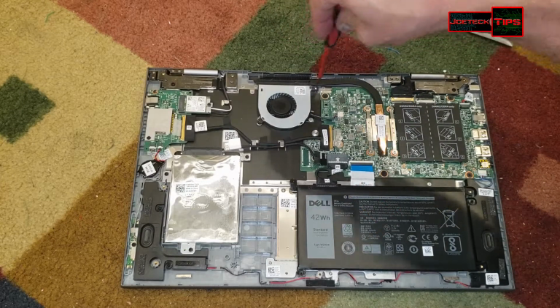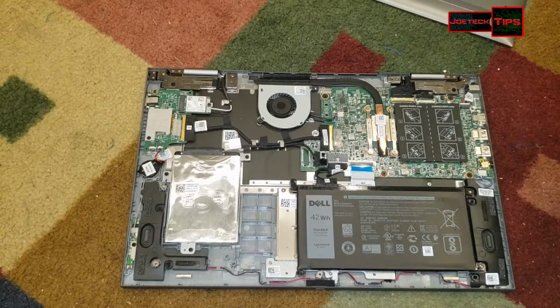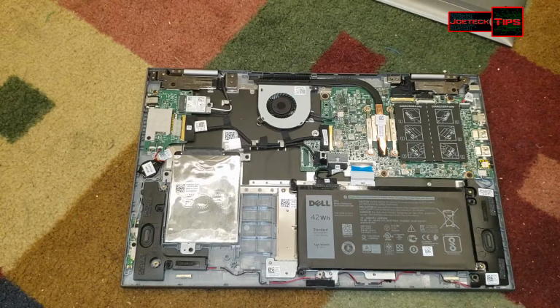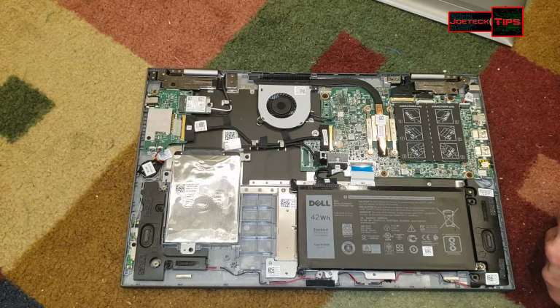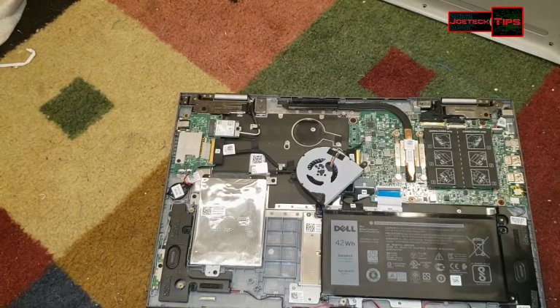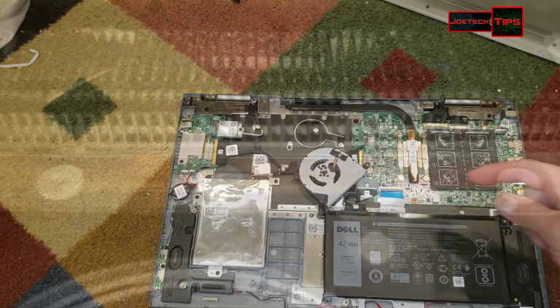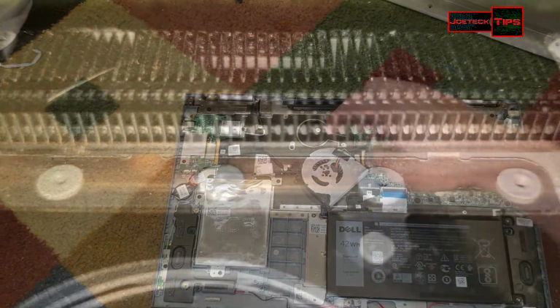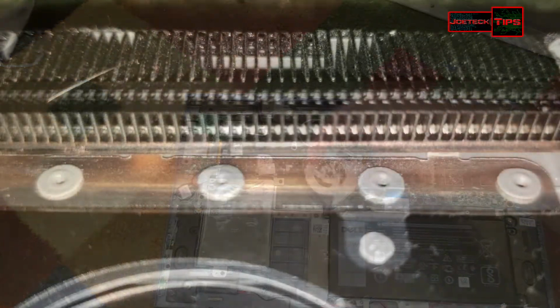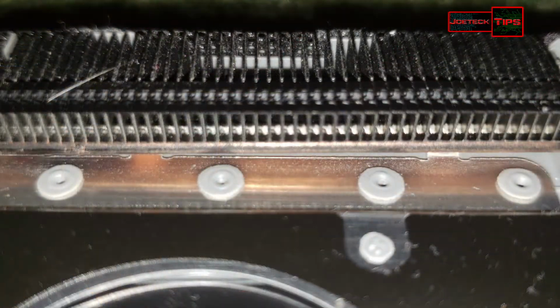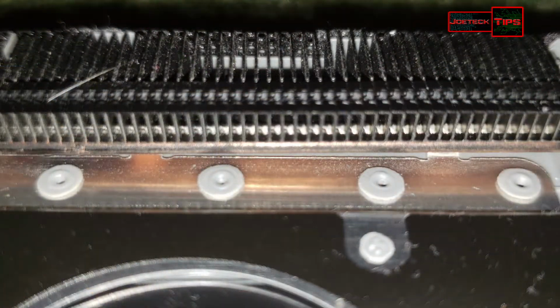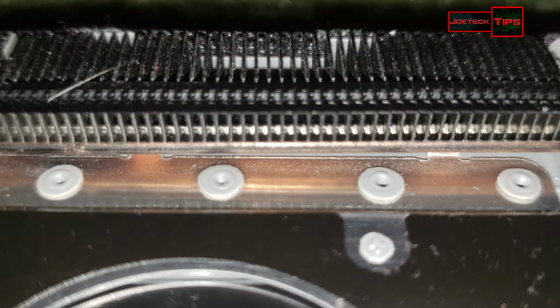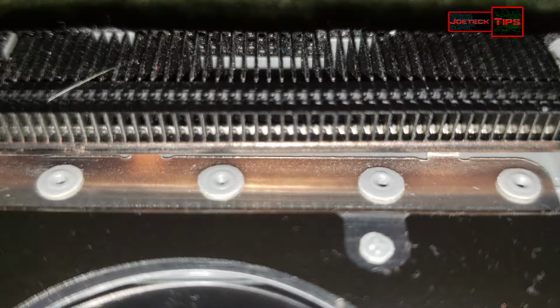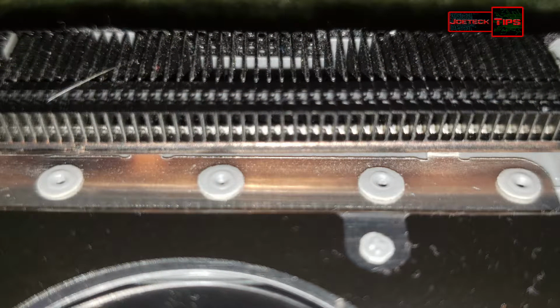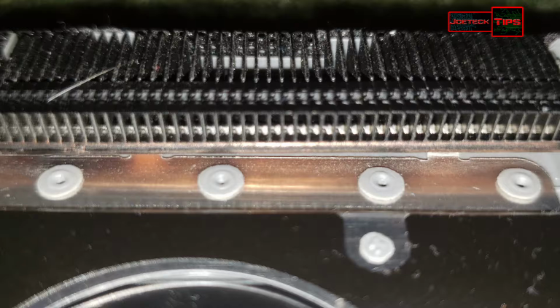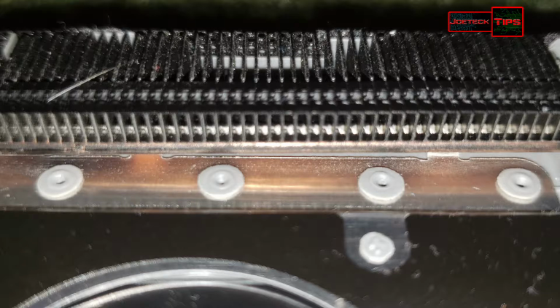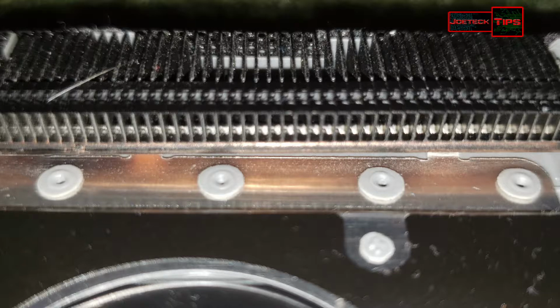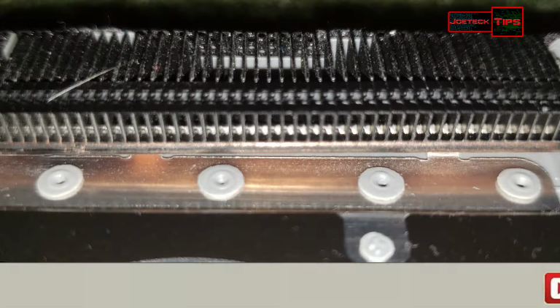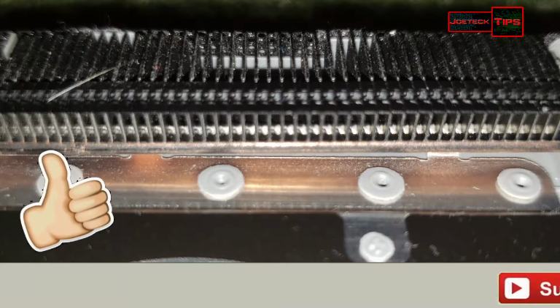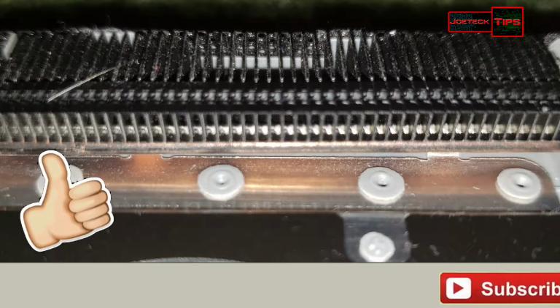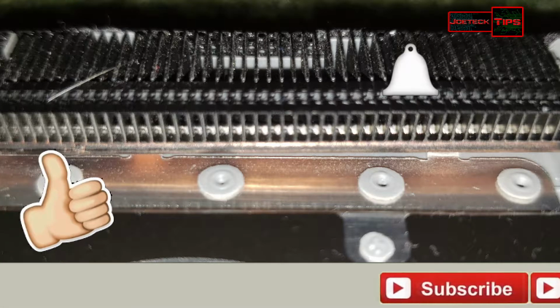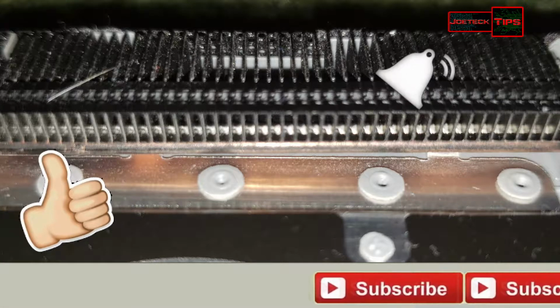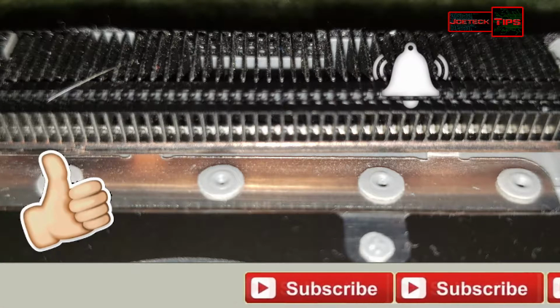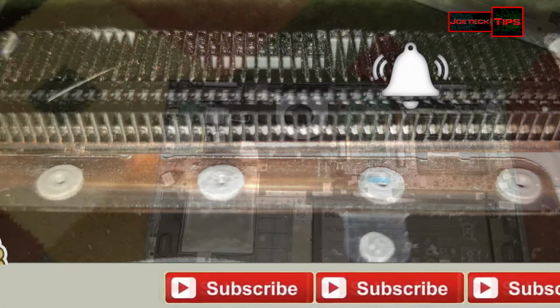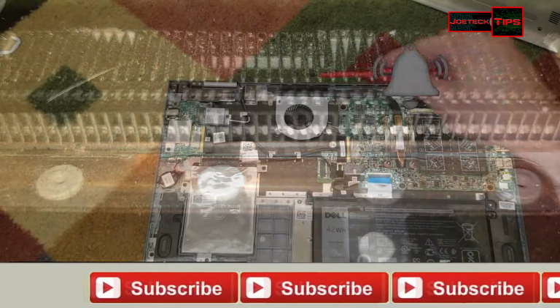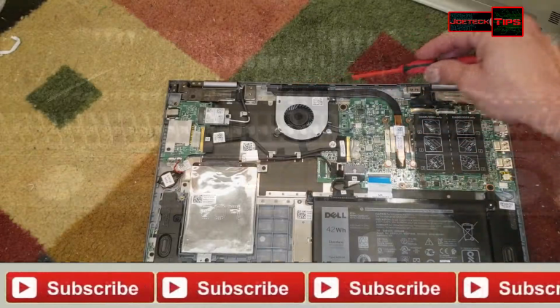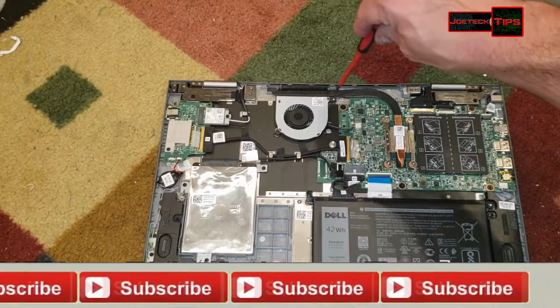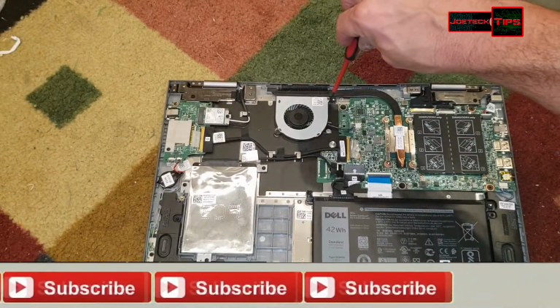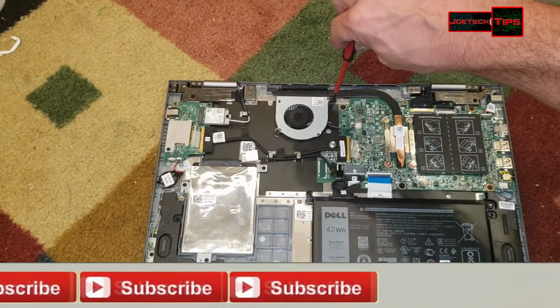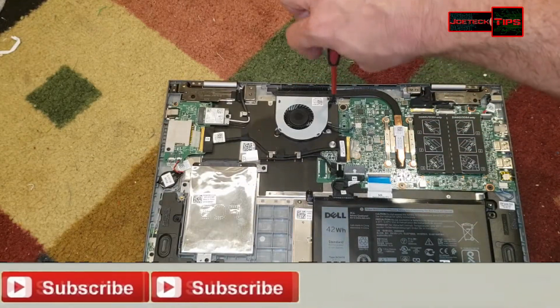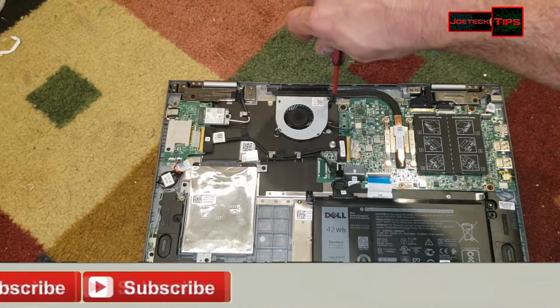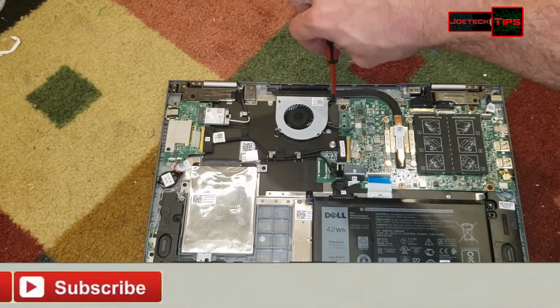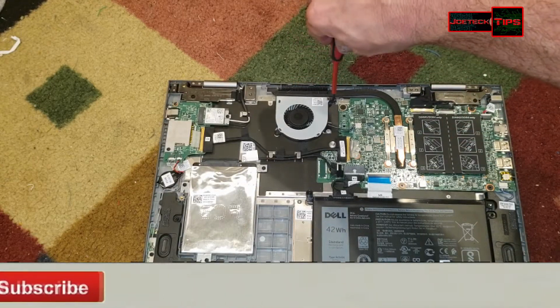Inspect the heat pipe. It is always good to take a look when you have the machine completely apart. Also take a look because with this clog, you'll have major overheating problems.